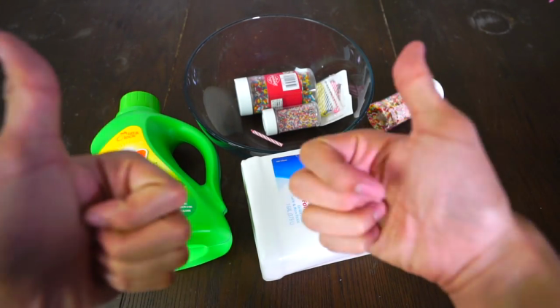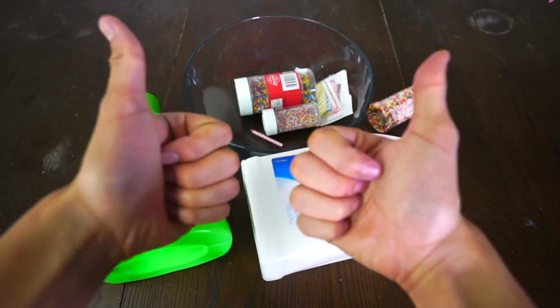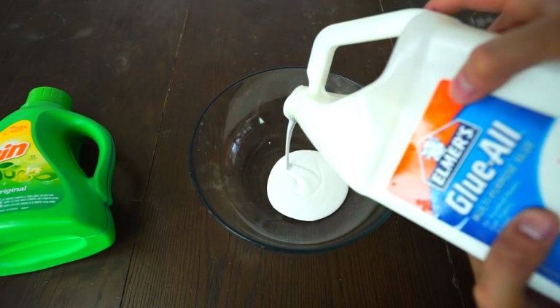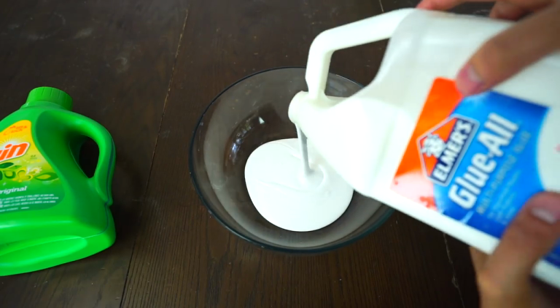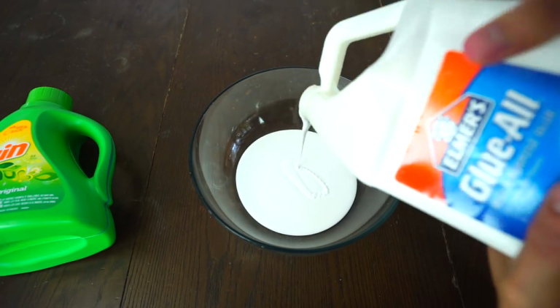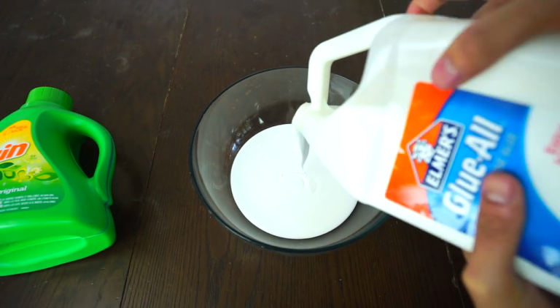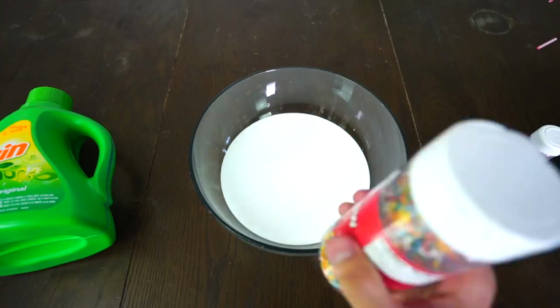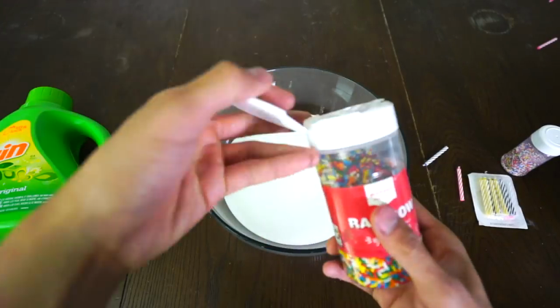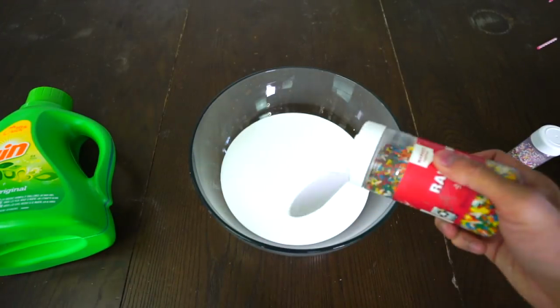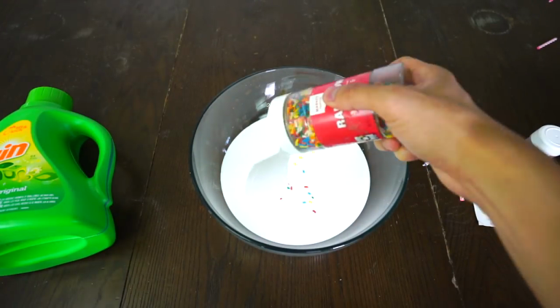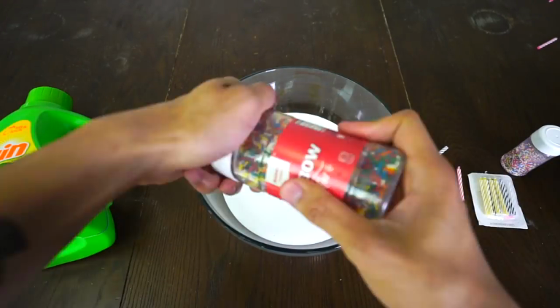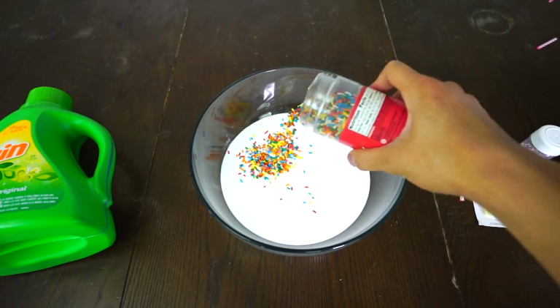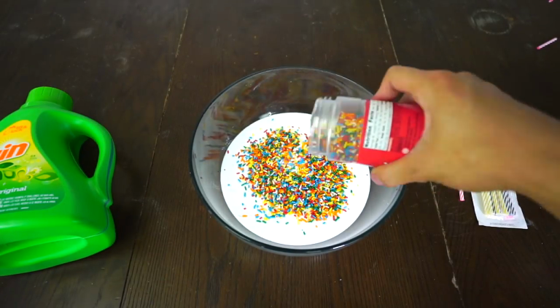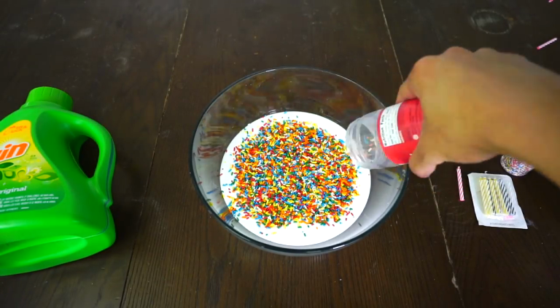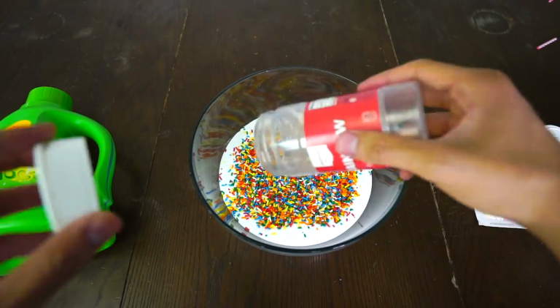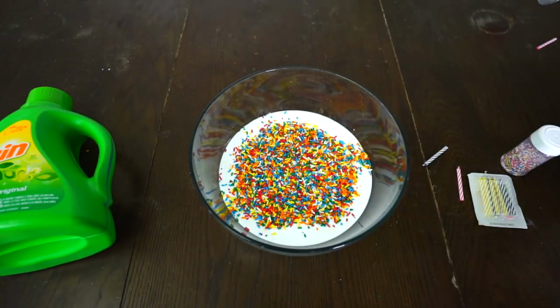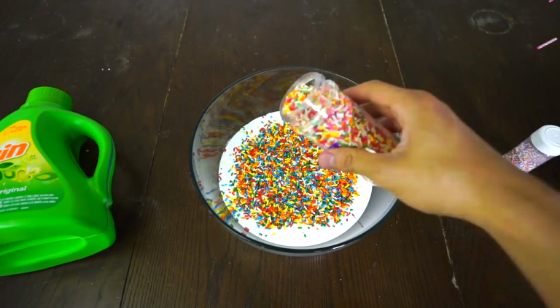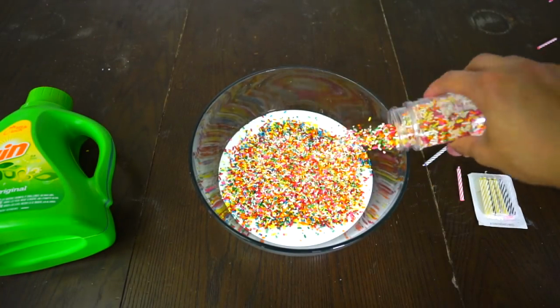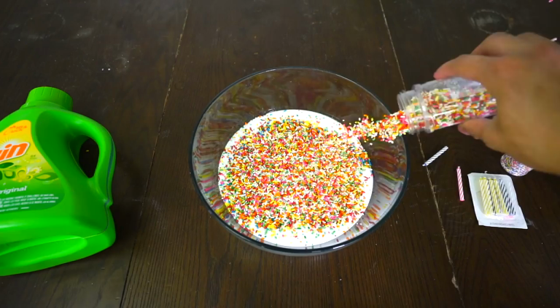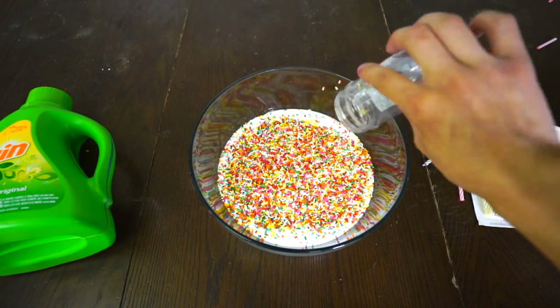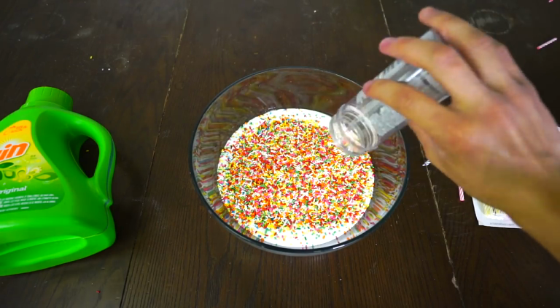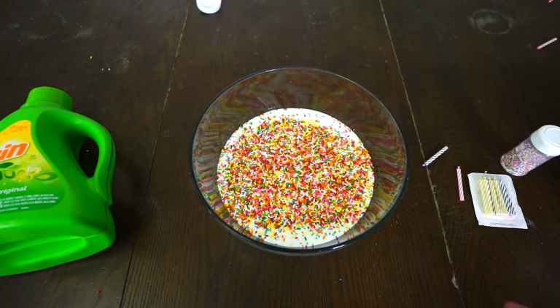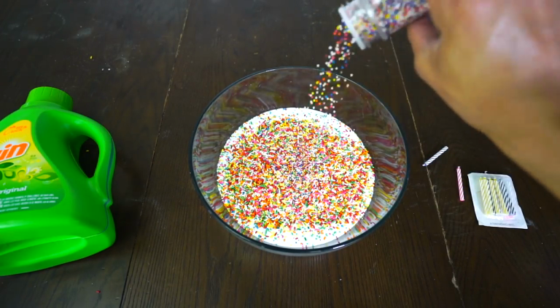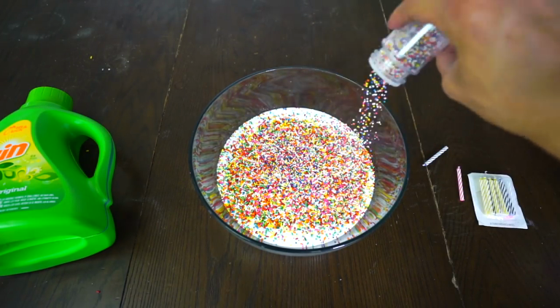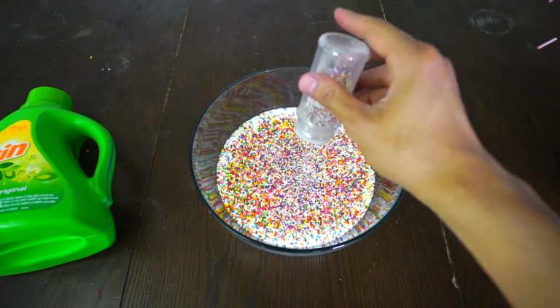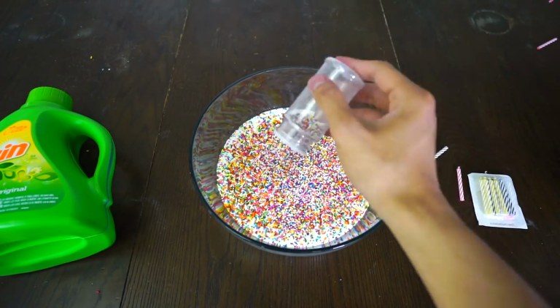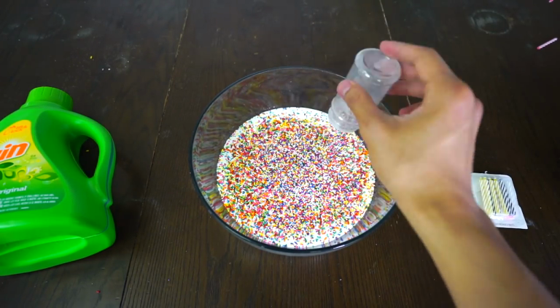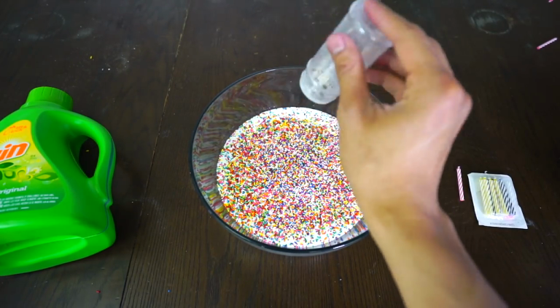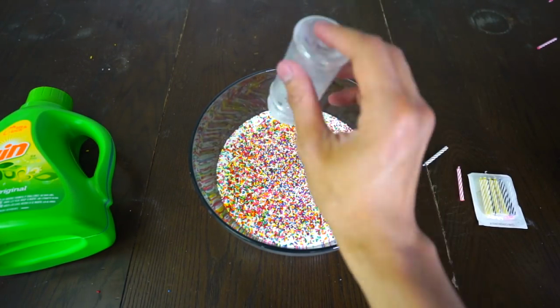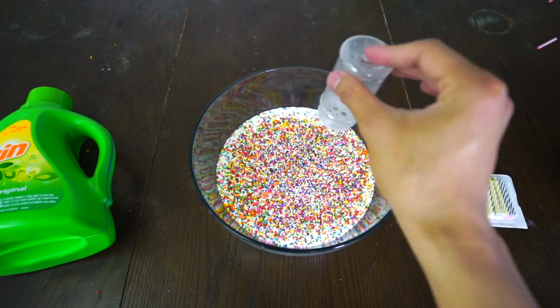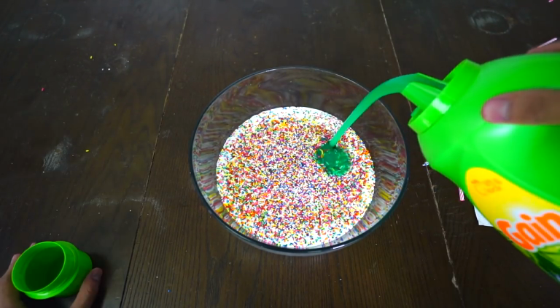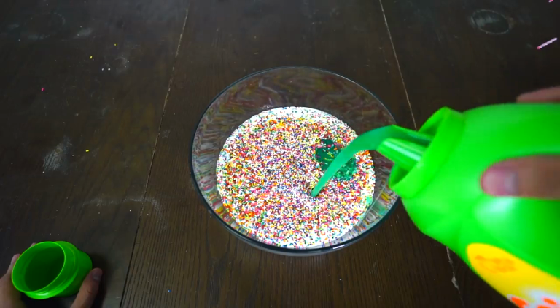Alright, let's do this. Pour some glue and now just add your sprinkles in here. Look at that — colorful! Look at that — more colorful! And some more colorful sprinkles like this. Once you got that out of the way, just add your laundry detergent.